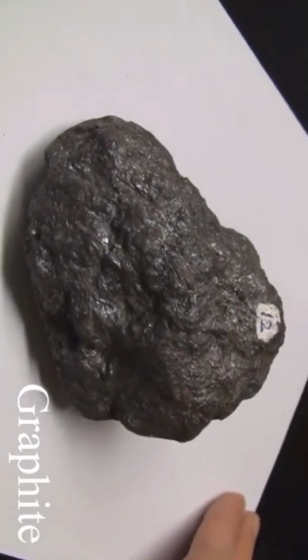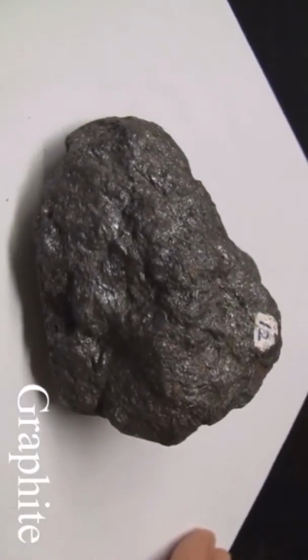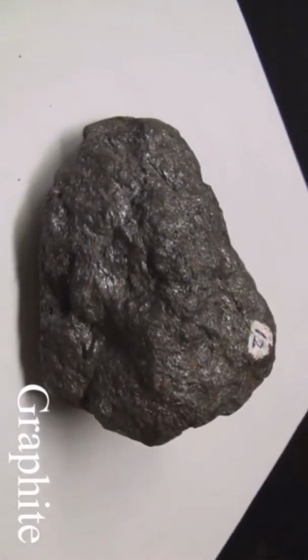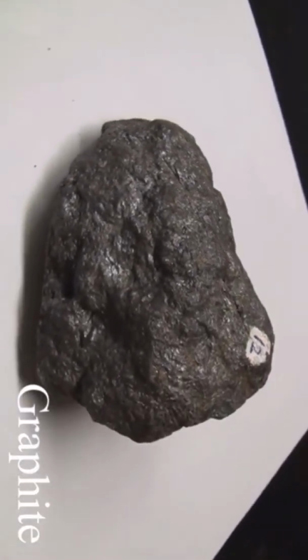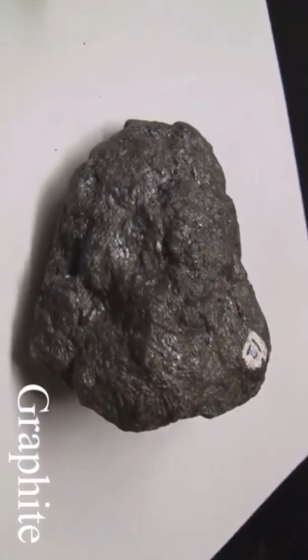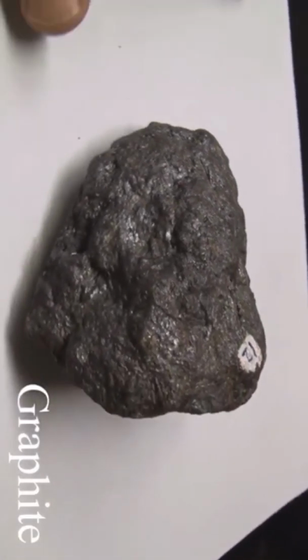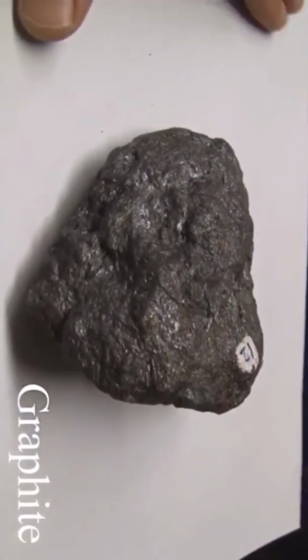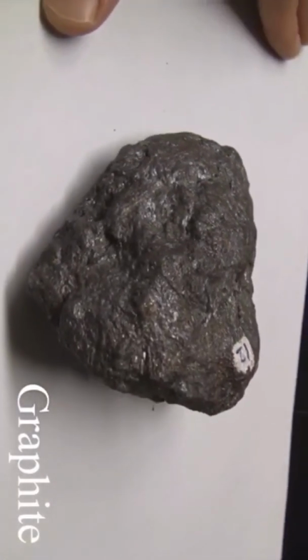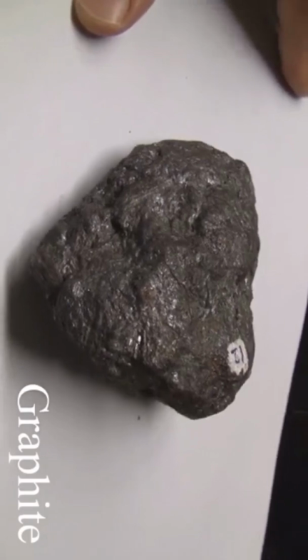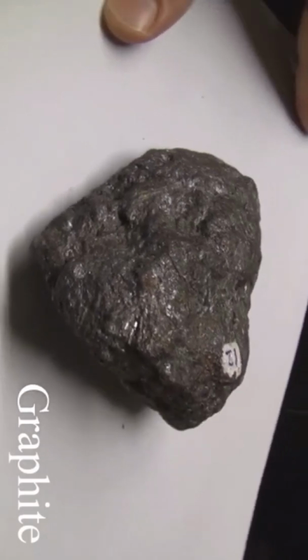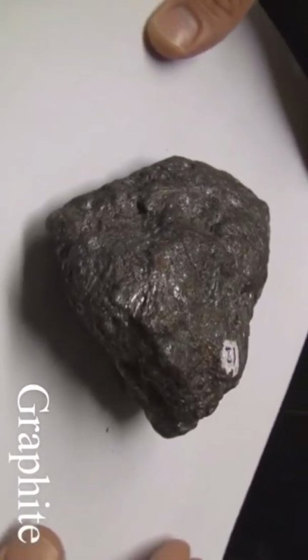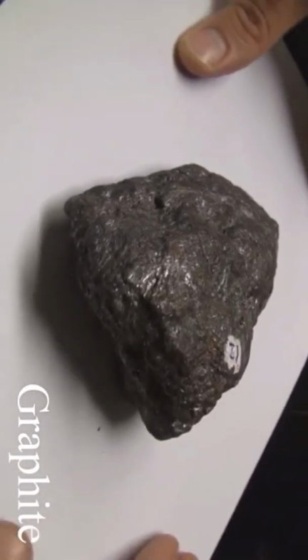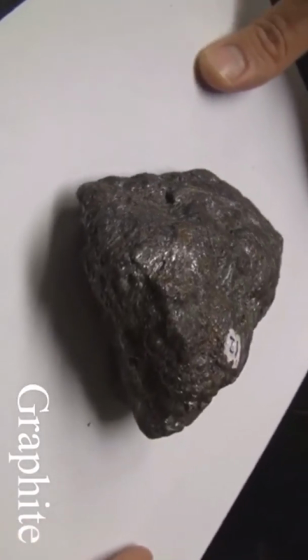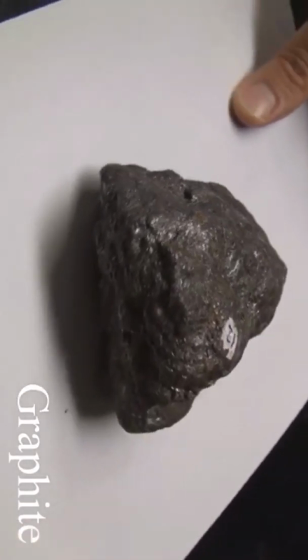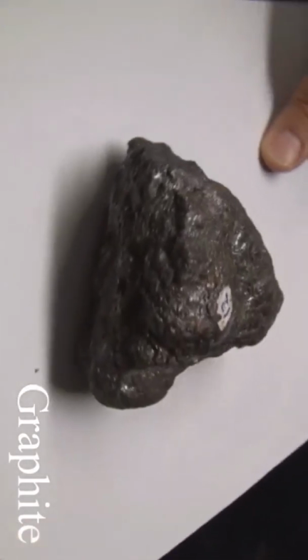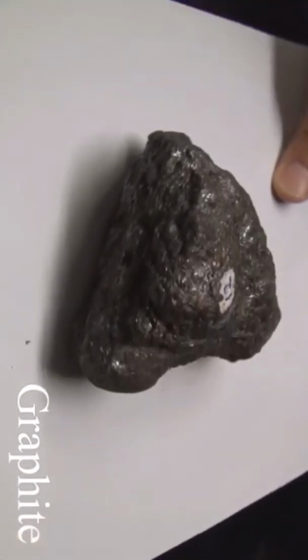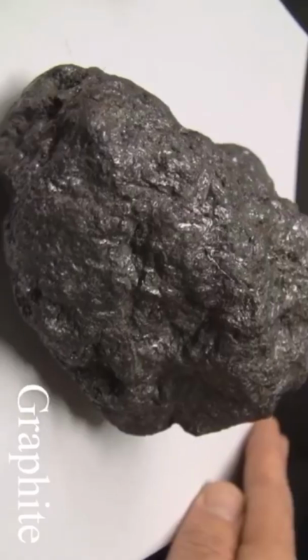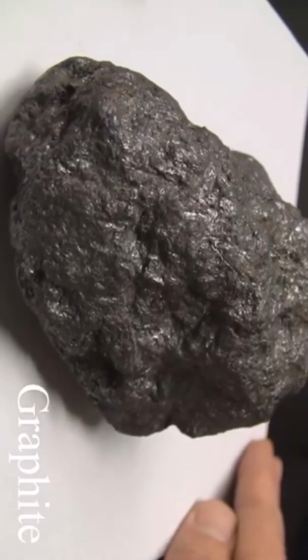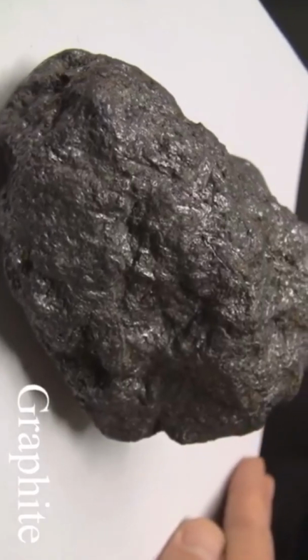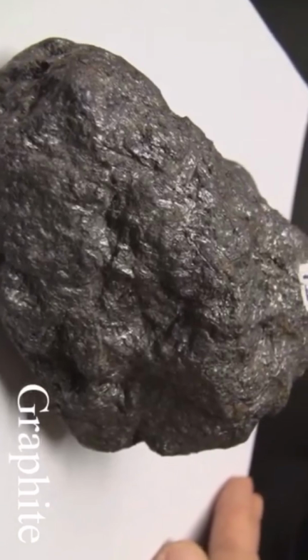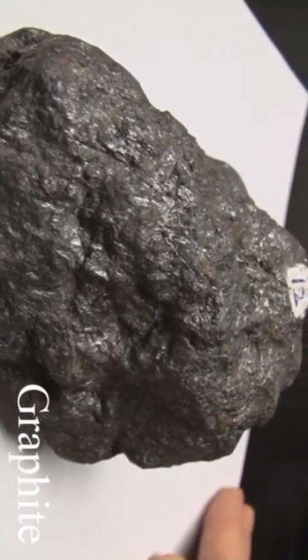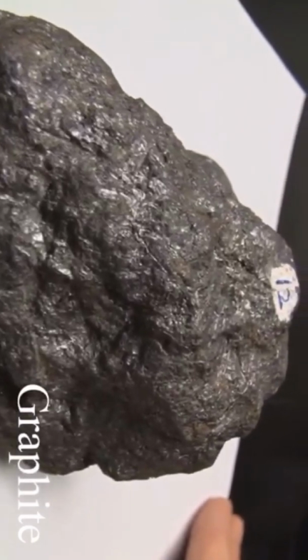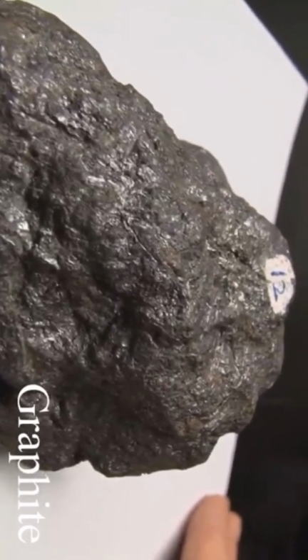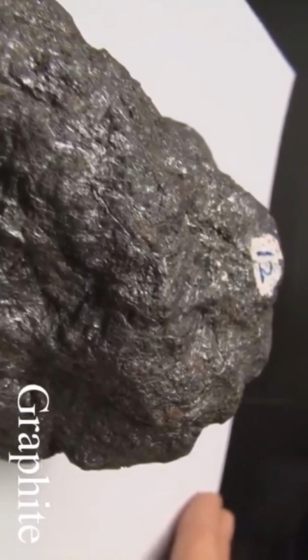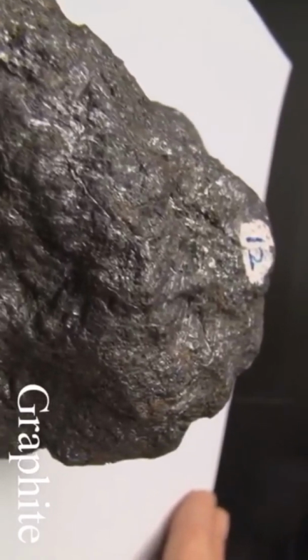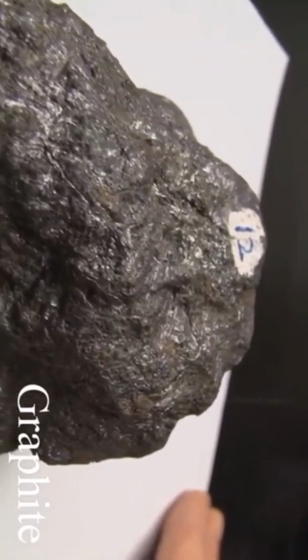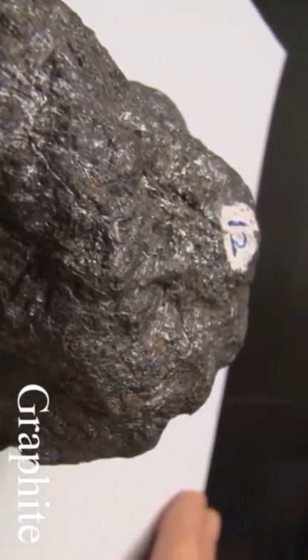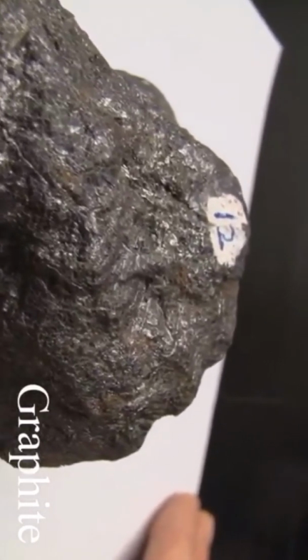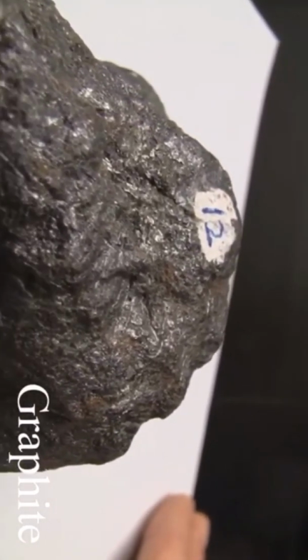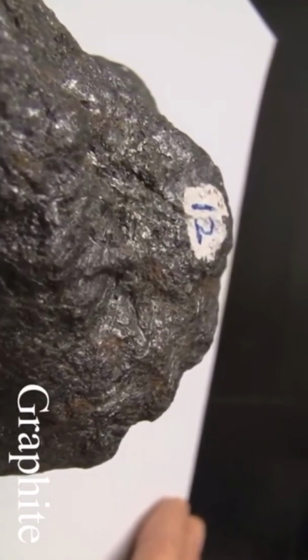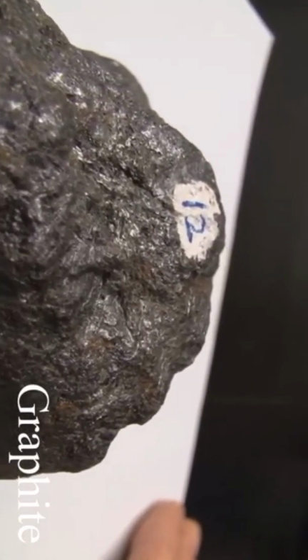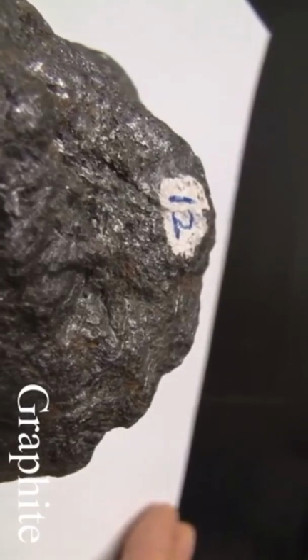Graphite has a hardness of one to two. Its luster is metallic to dull. The cleavage is perfect basal. The streak is black and it marks paper. It has a greasy appearance and feel. The color is black to steel gray.